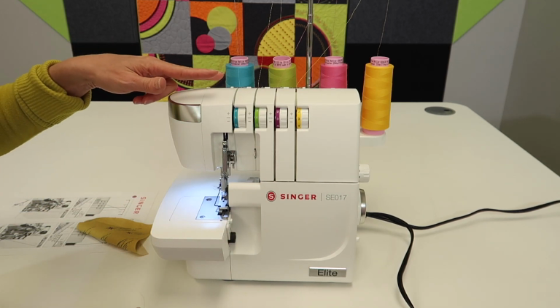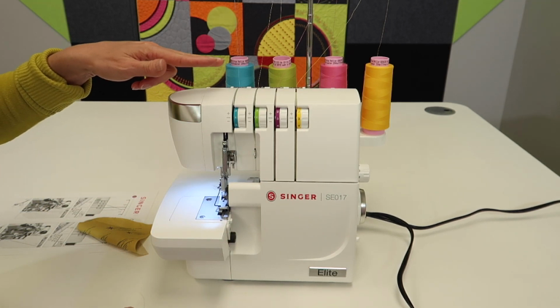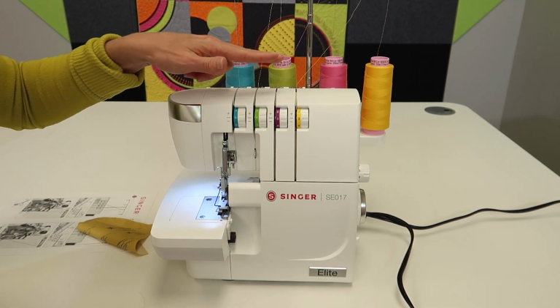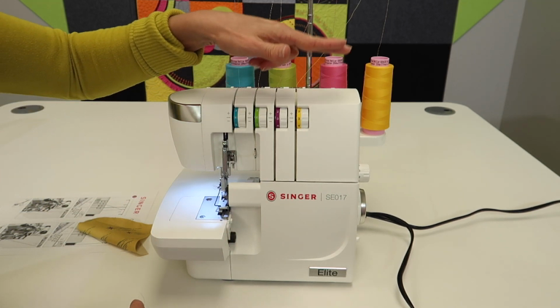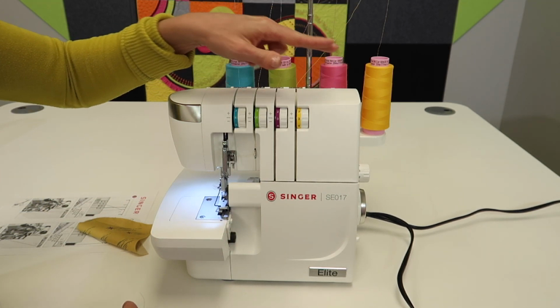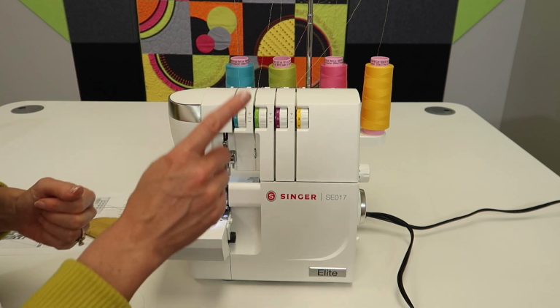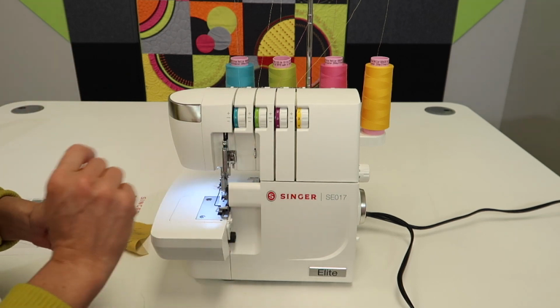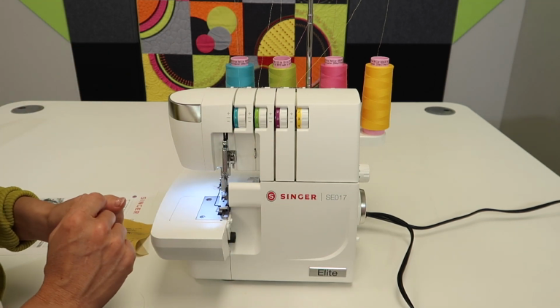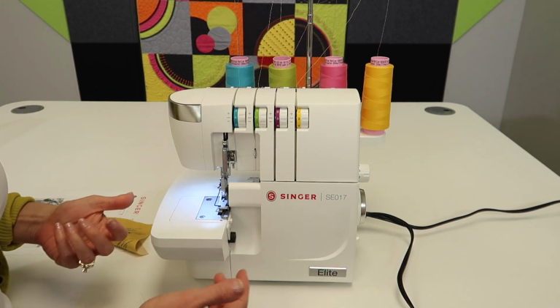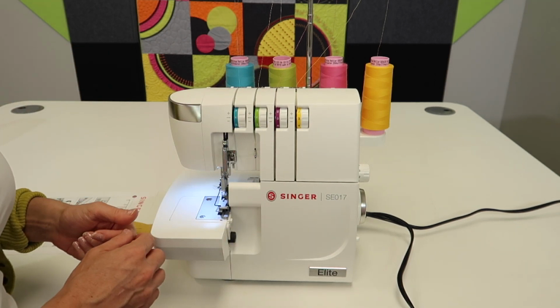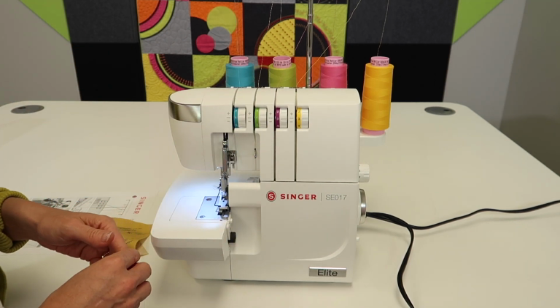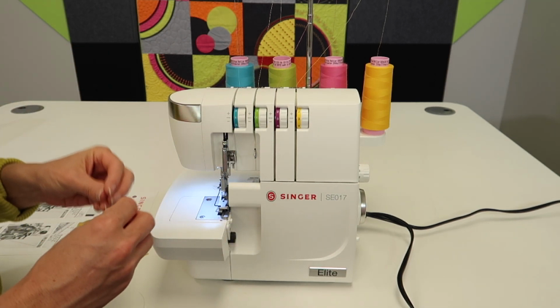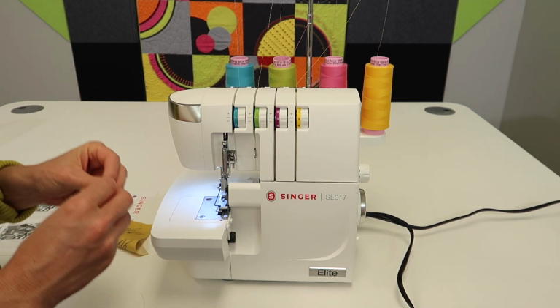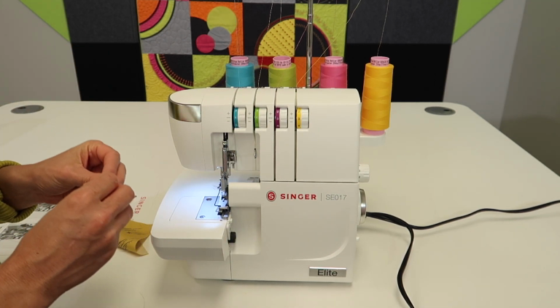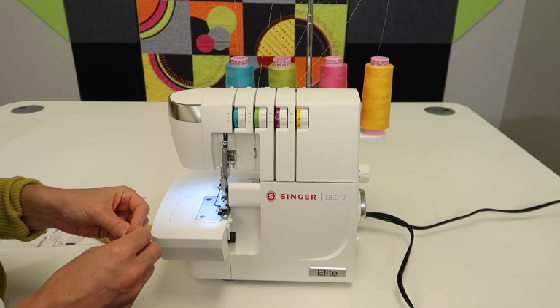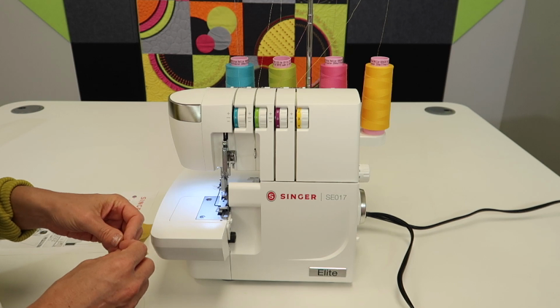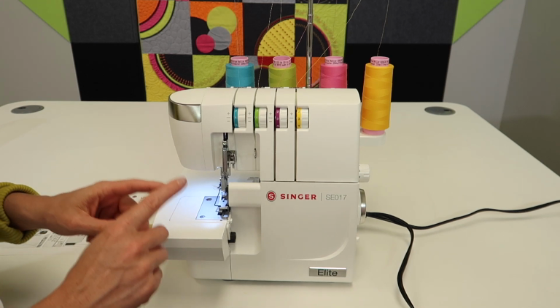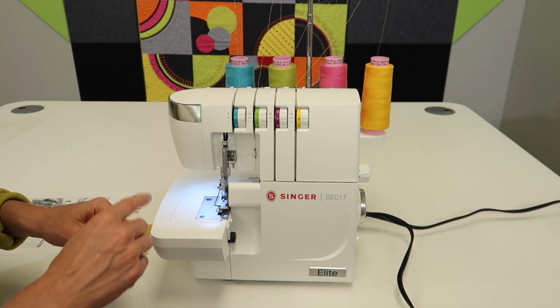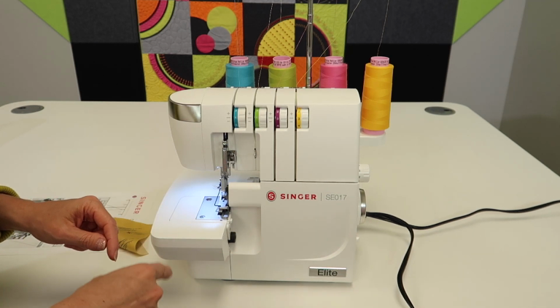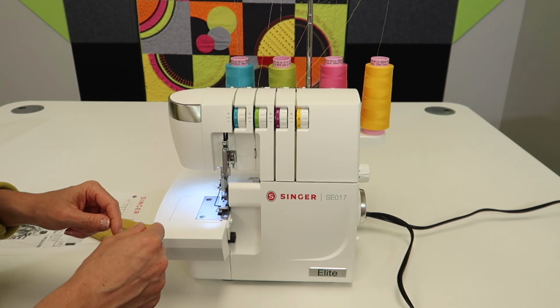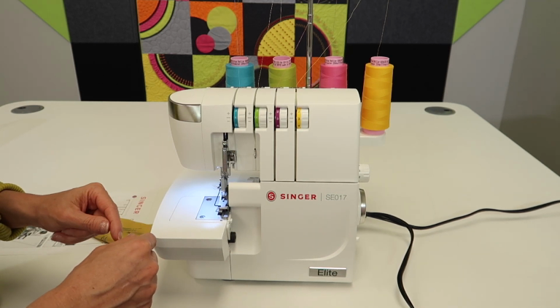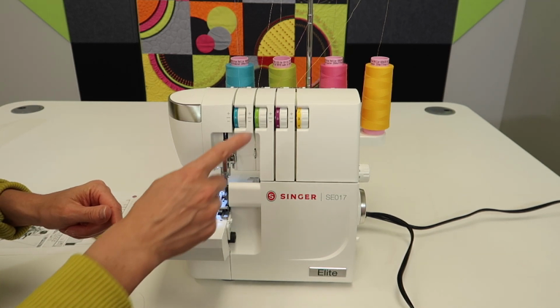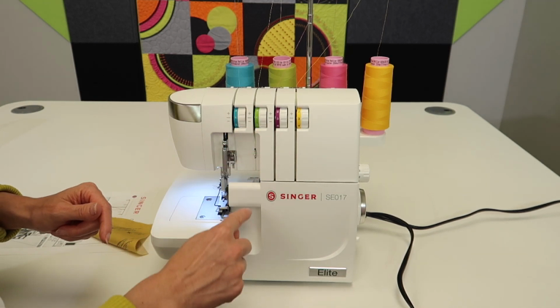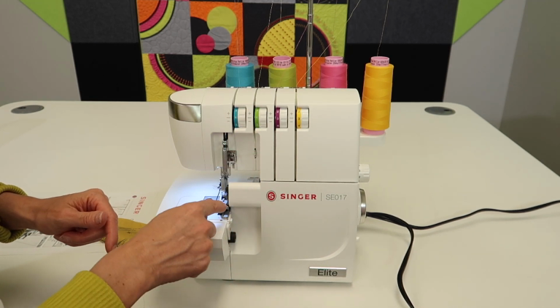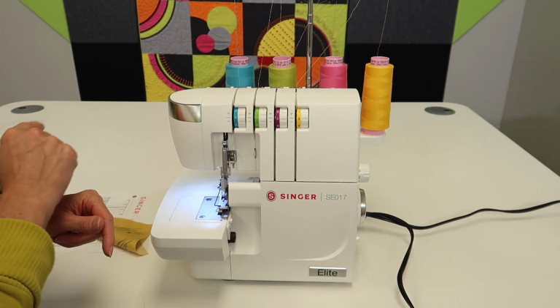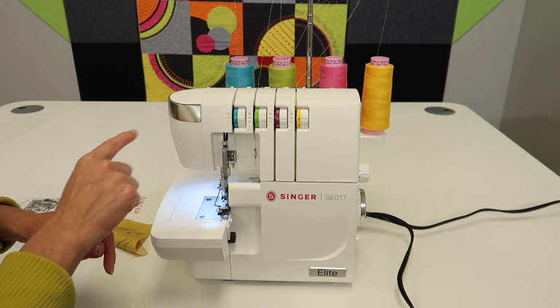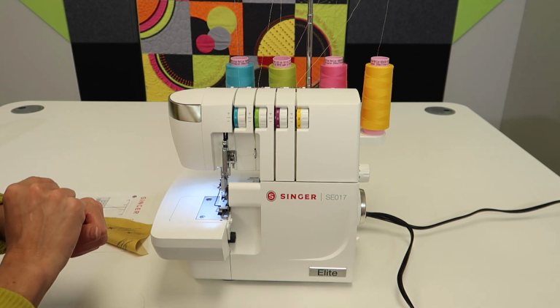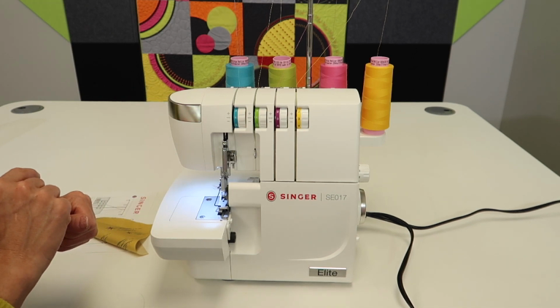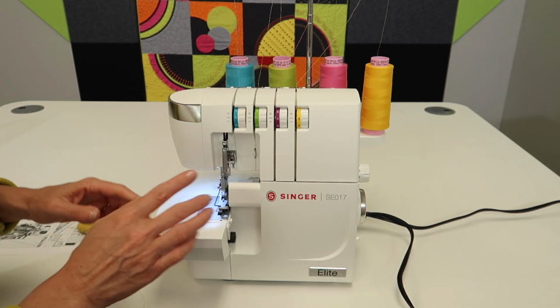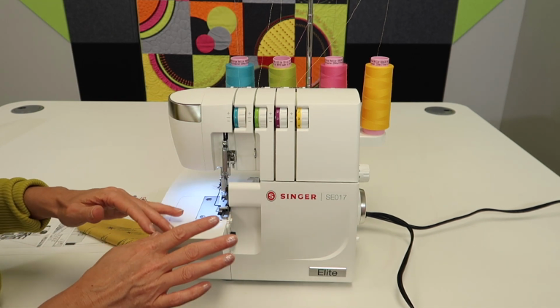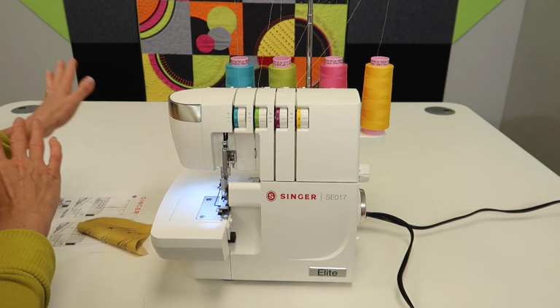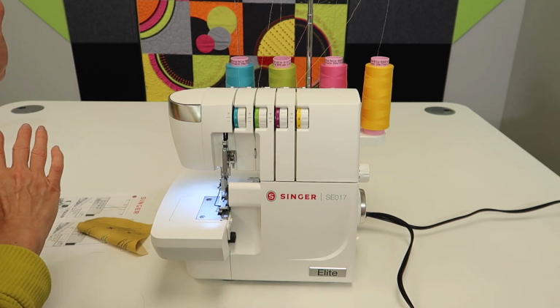If you can't get it figured out, take your scissors and clip, clip, clip. Go back to our first video and watch how to re-thread the machine from scratch, from the beginning. That usually fixes everything. As long as you make sure you catch all the guides and don't miss any, the serger will re-thread itself — easy peasy.